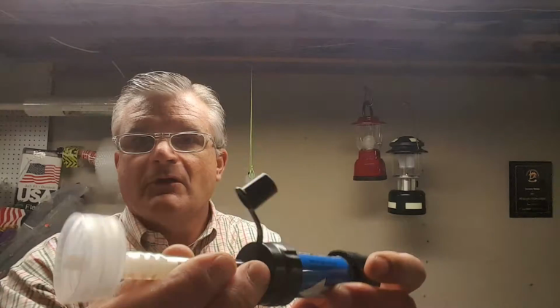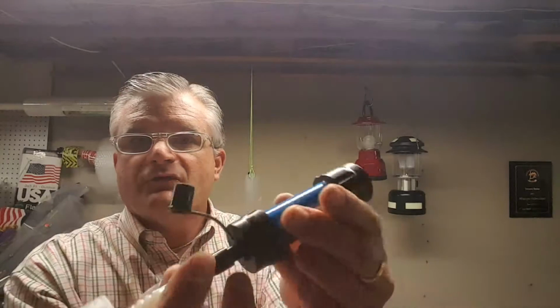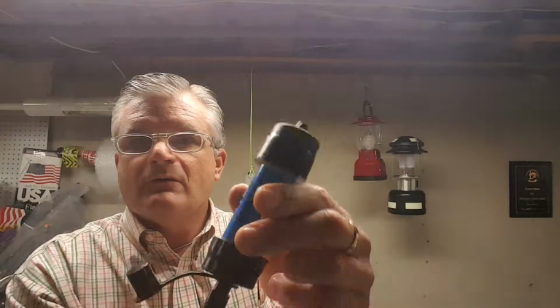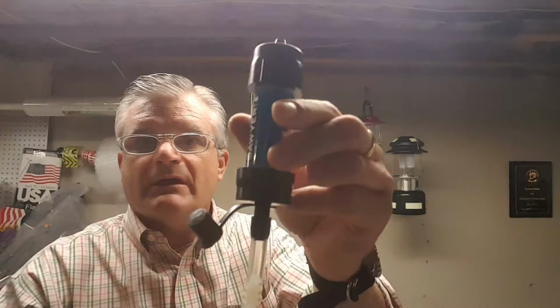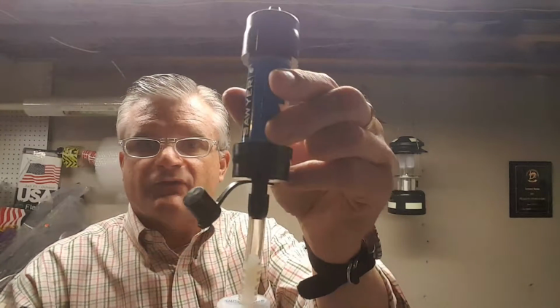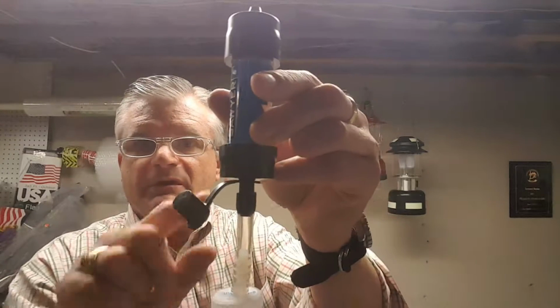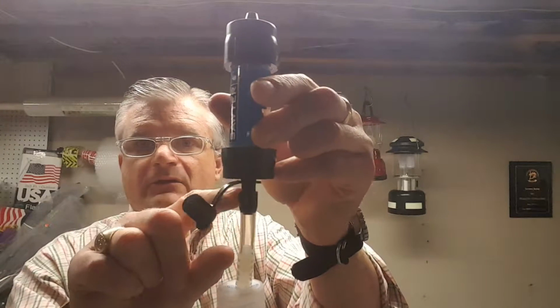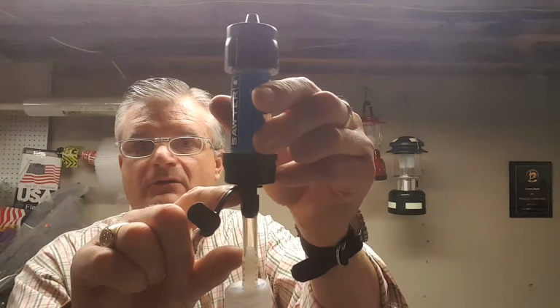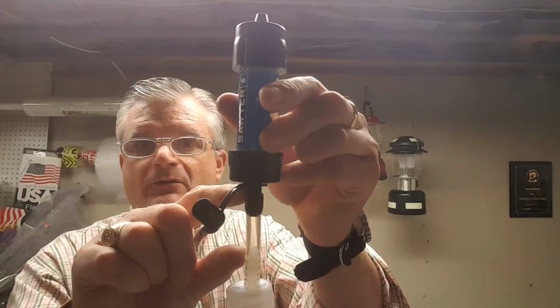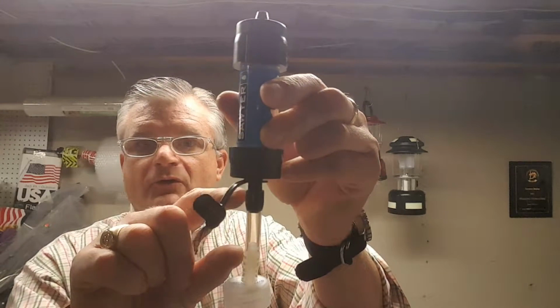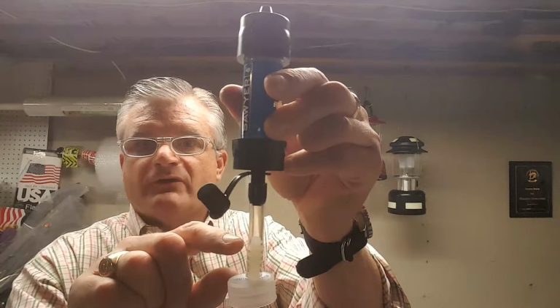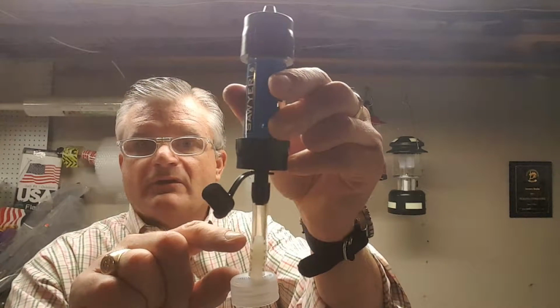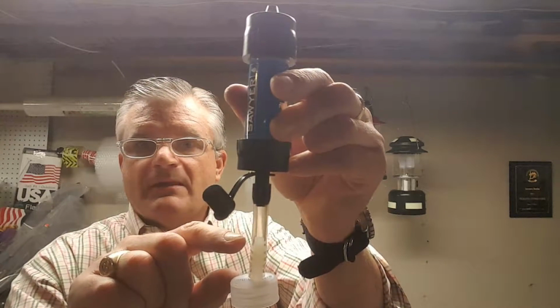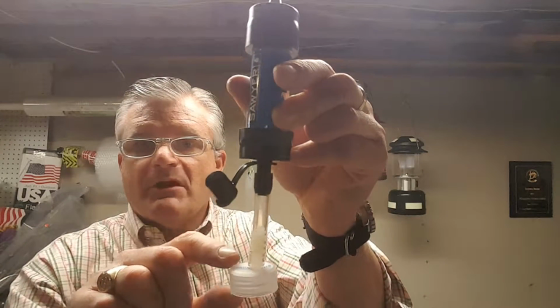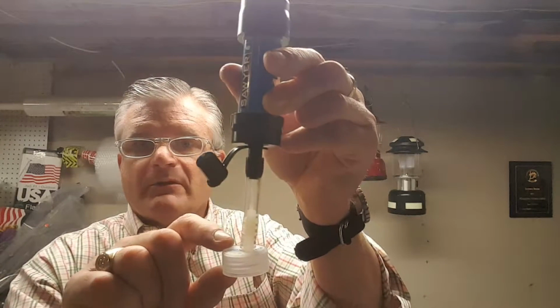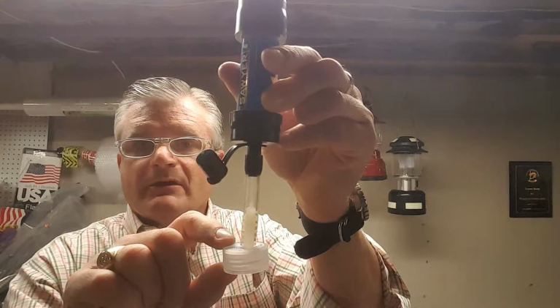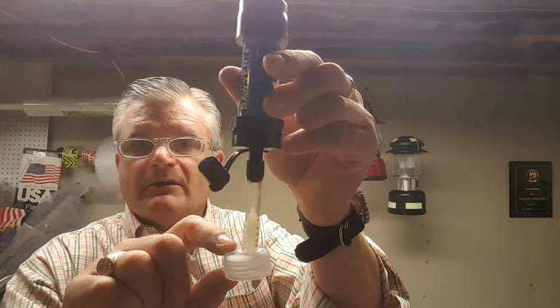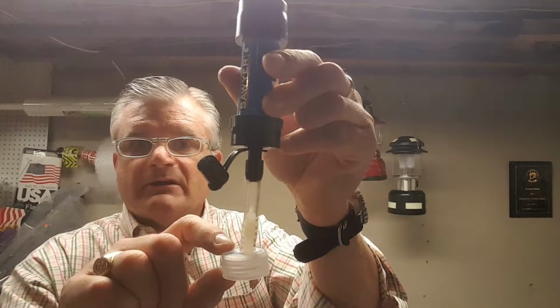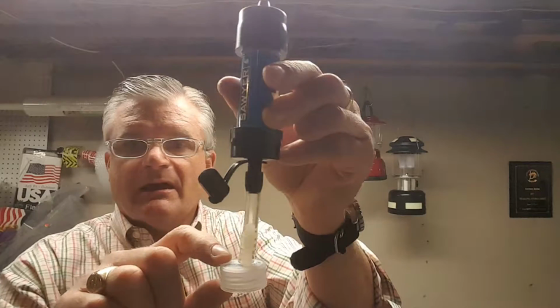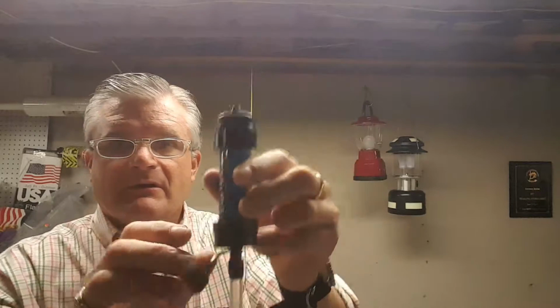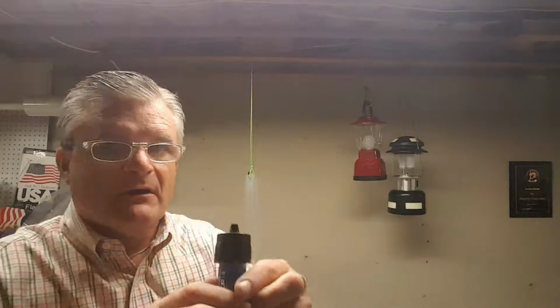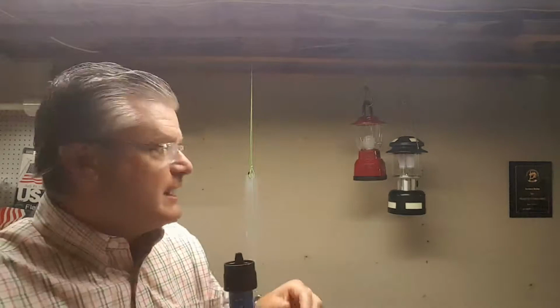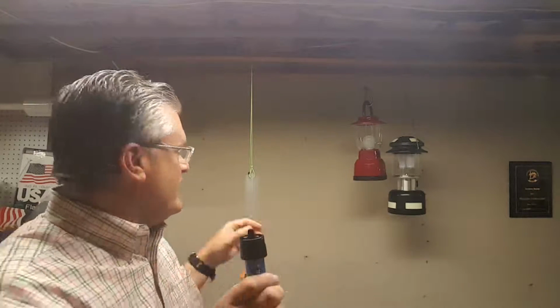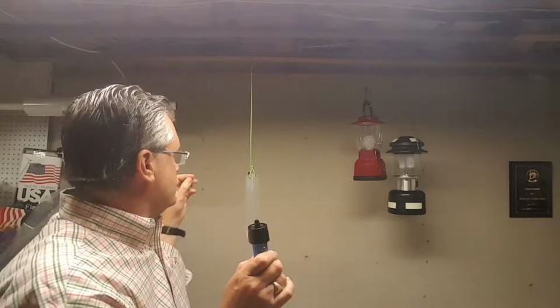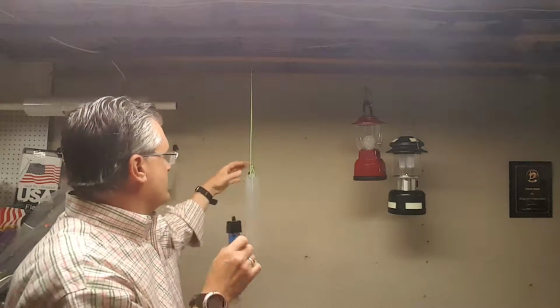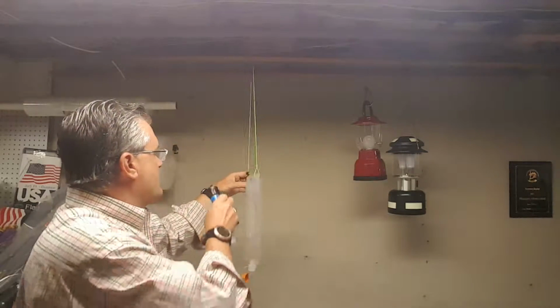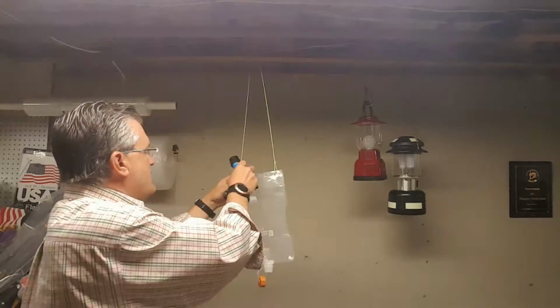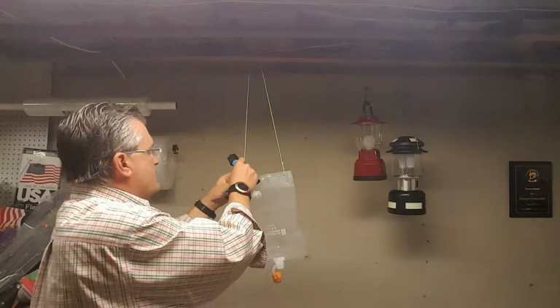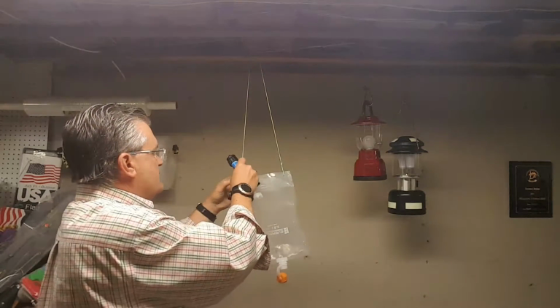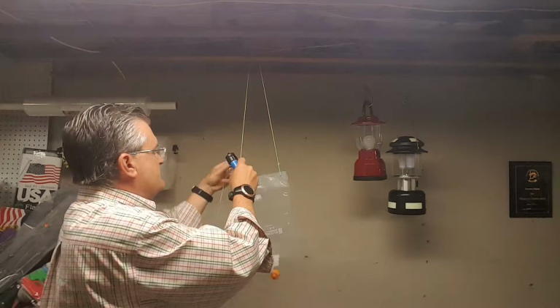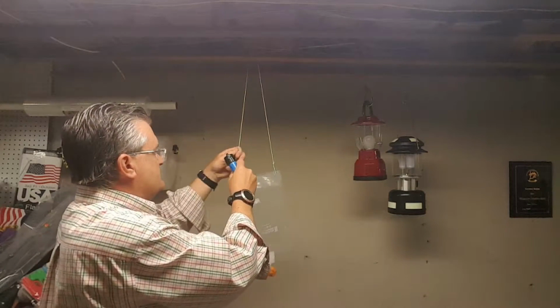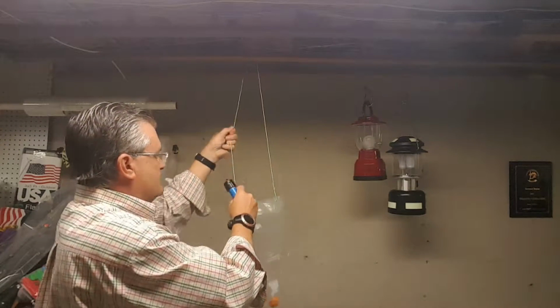So again, the three components are: Sawyer Mini, hose, nylon barb, and bottle cap. I then created this little system.